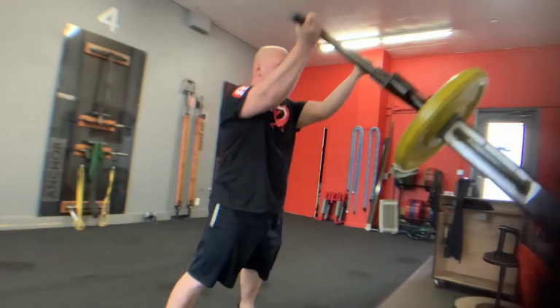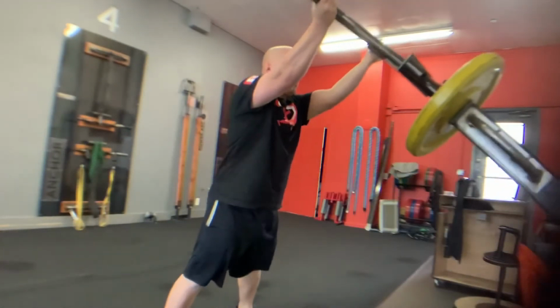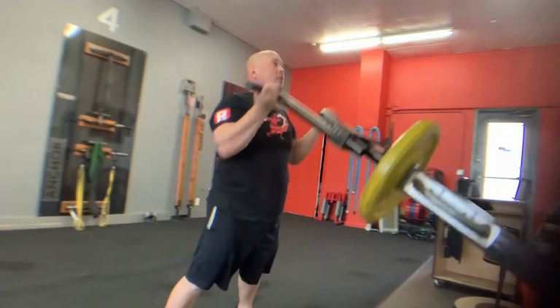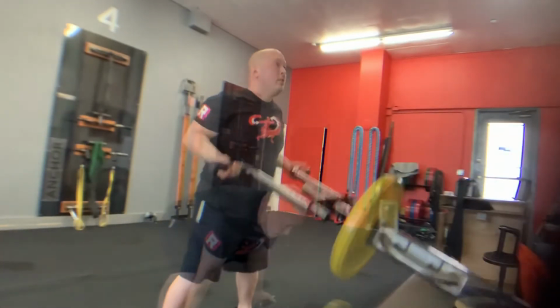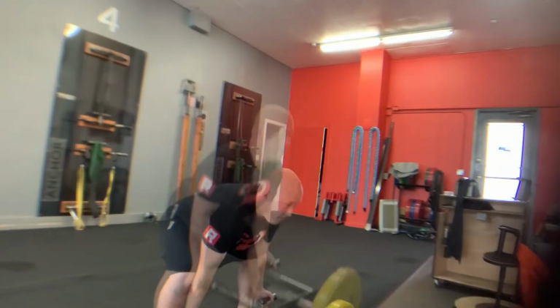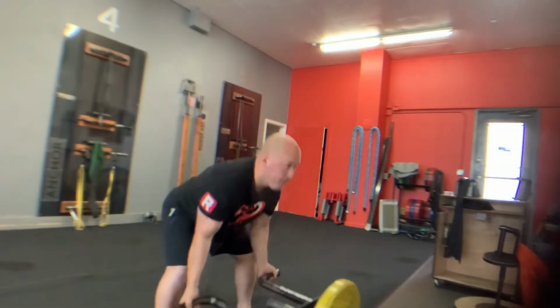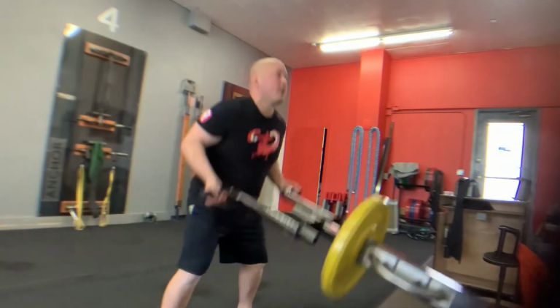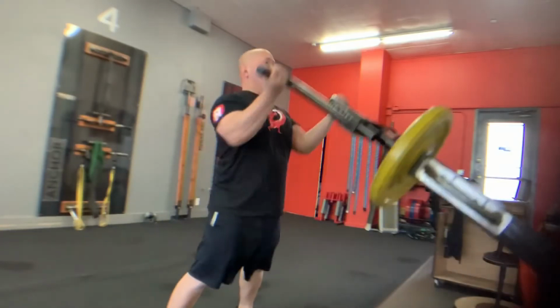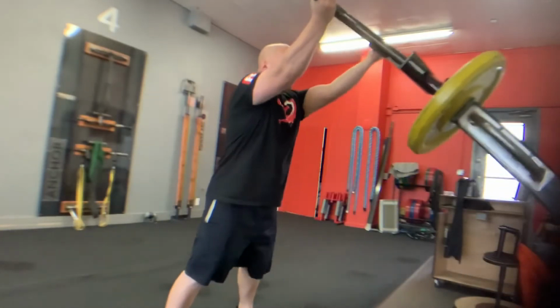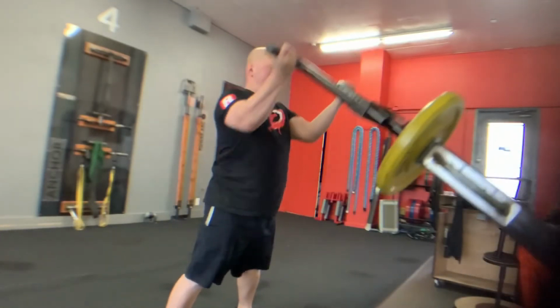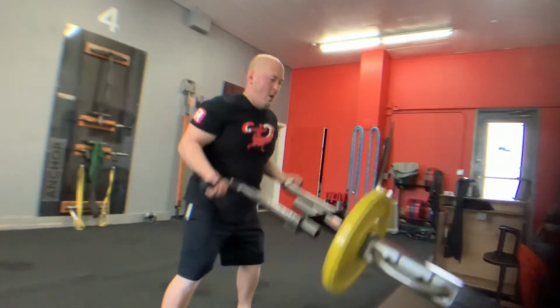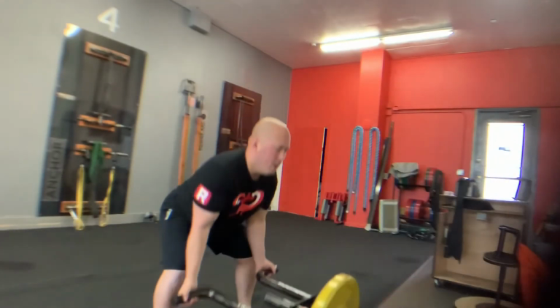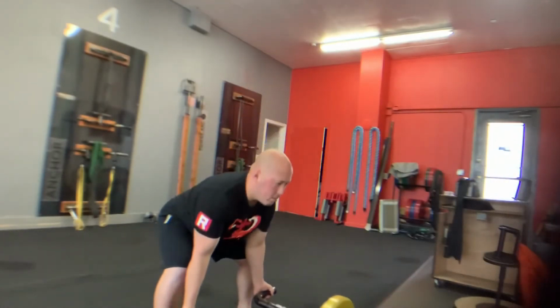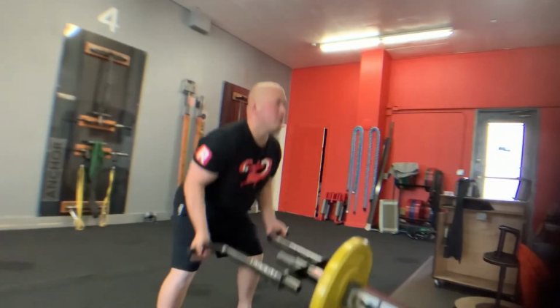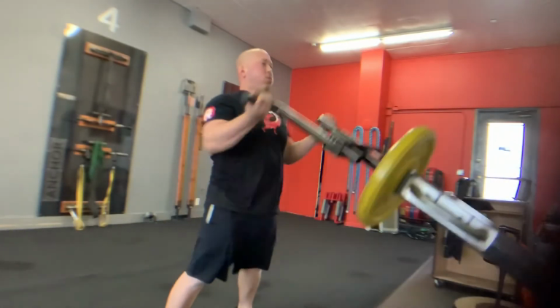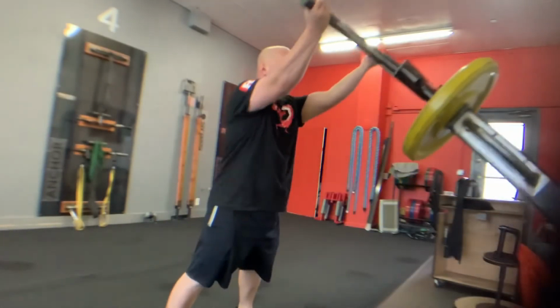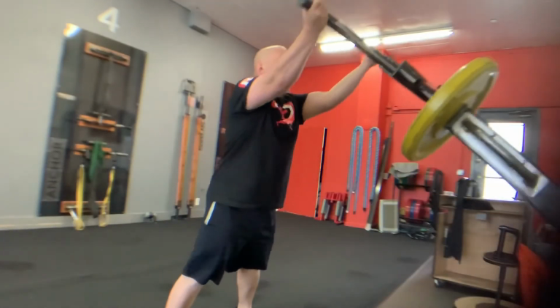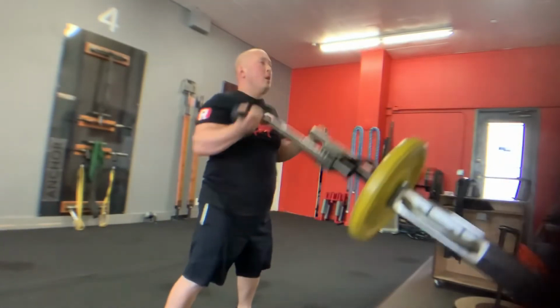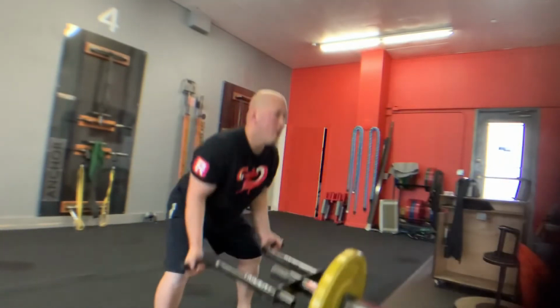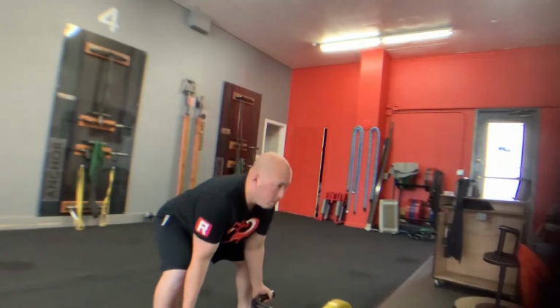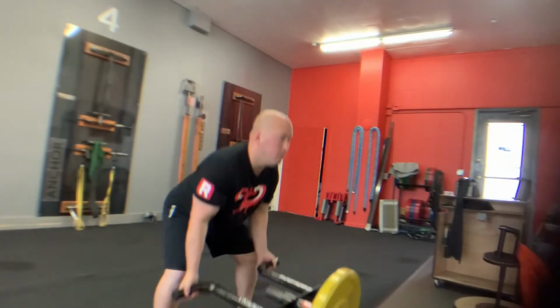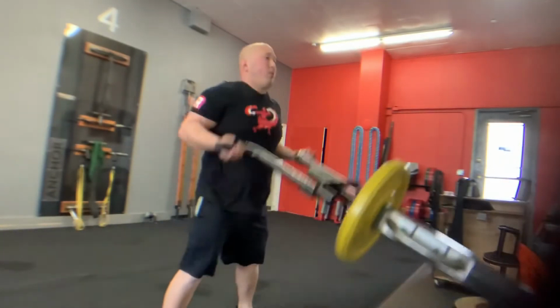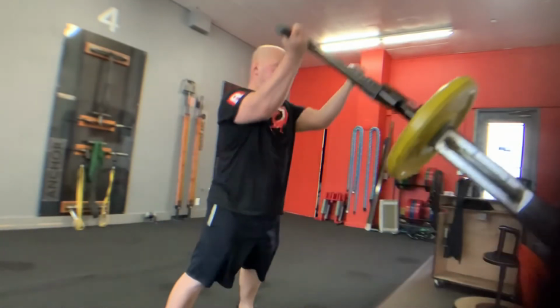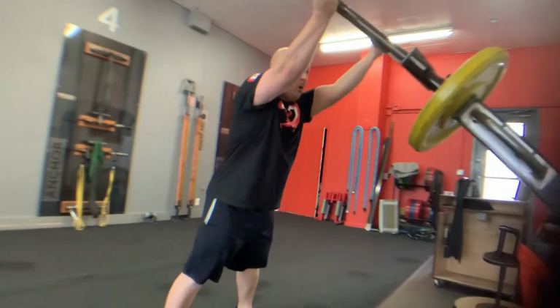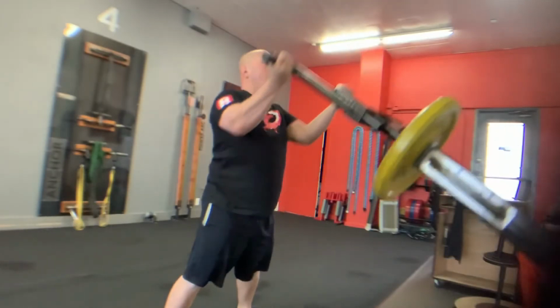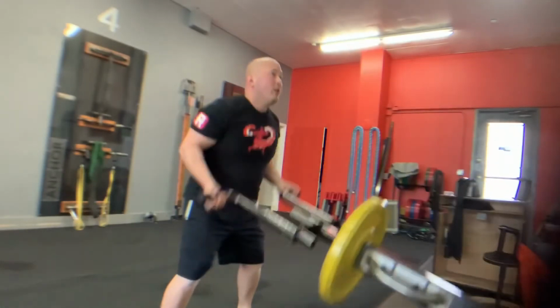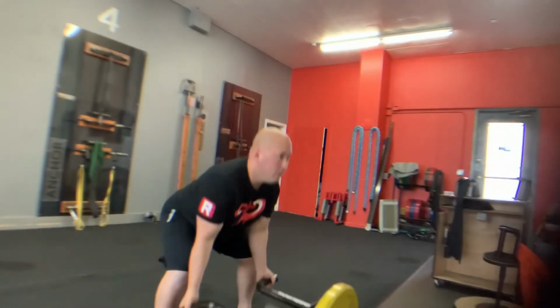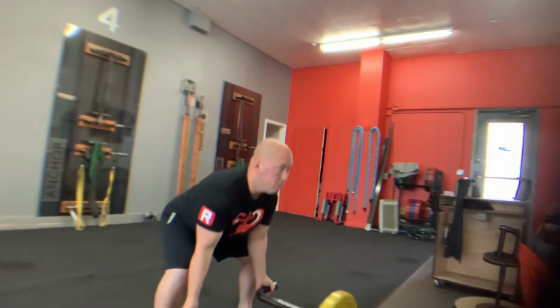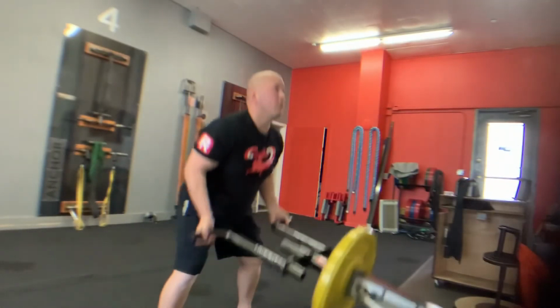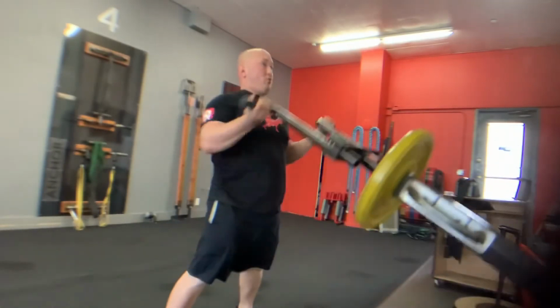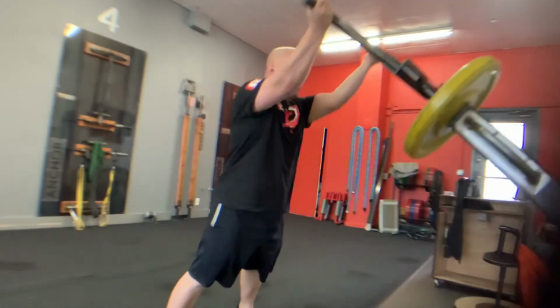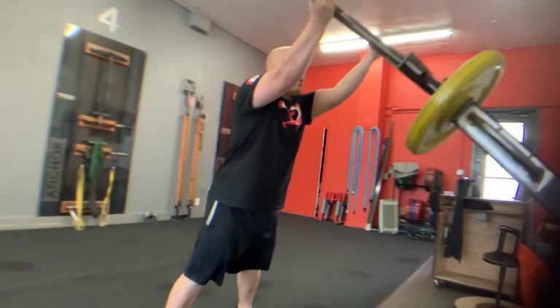On the way down, you don't necessarily have to go super slow — just think control. Let that weight drop gradually, making sure you're controlling that with the legs and the core. Pause, then start your lift again.